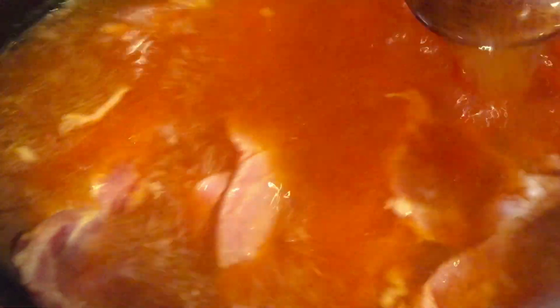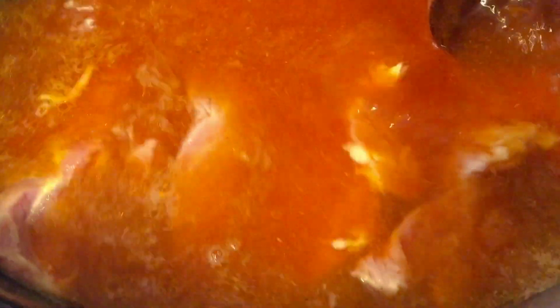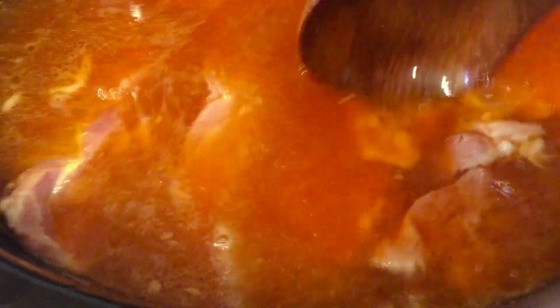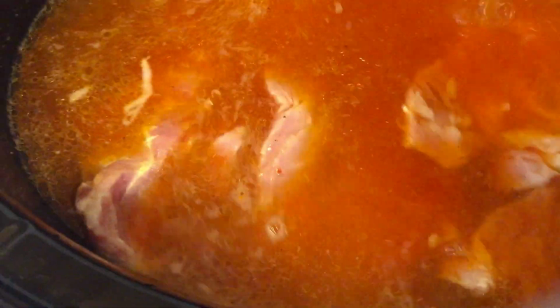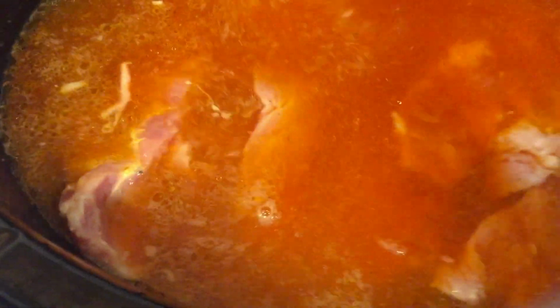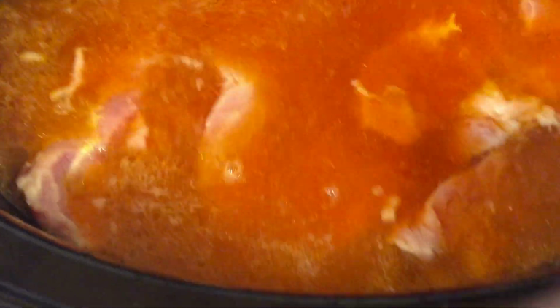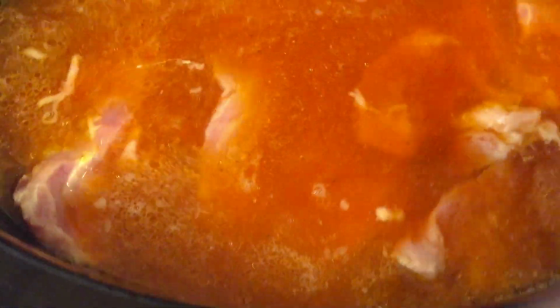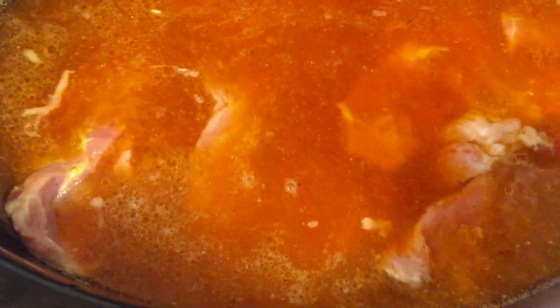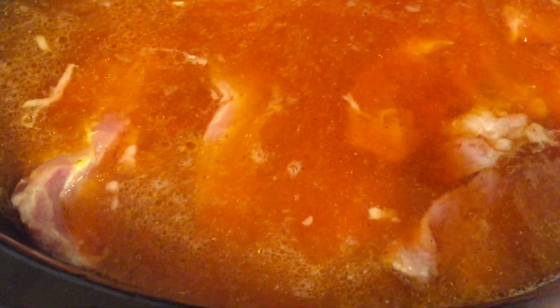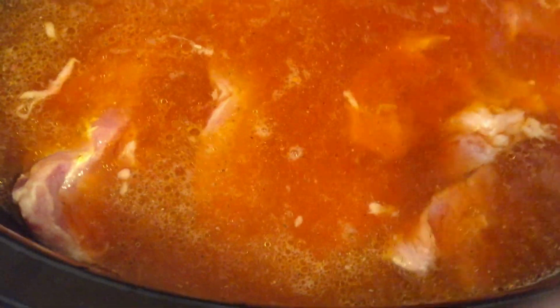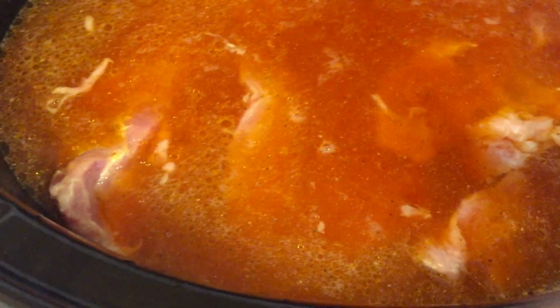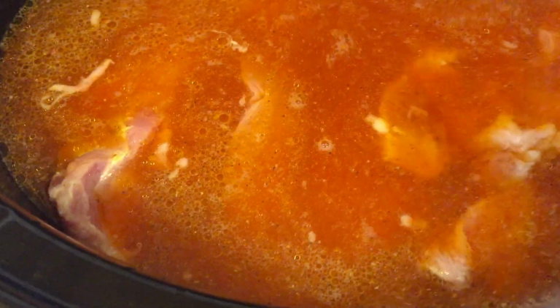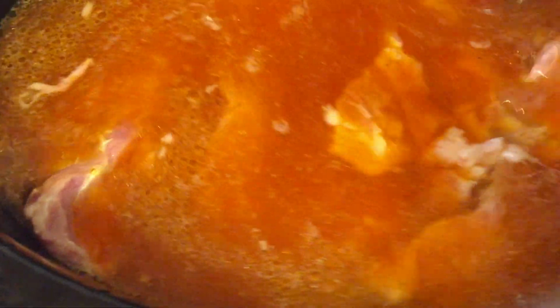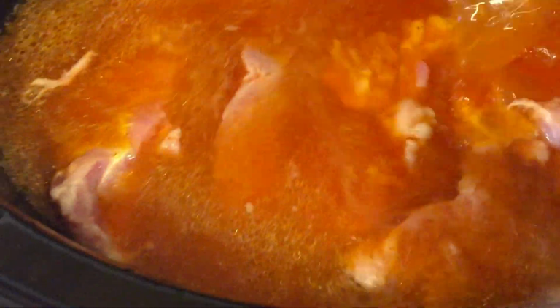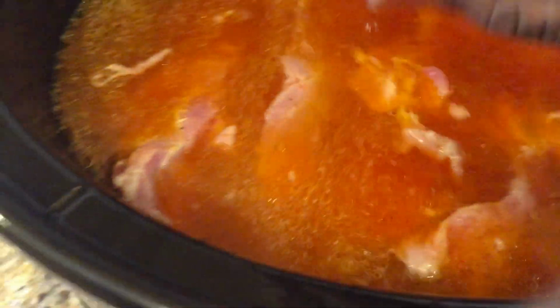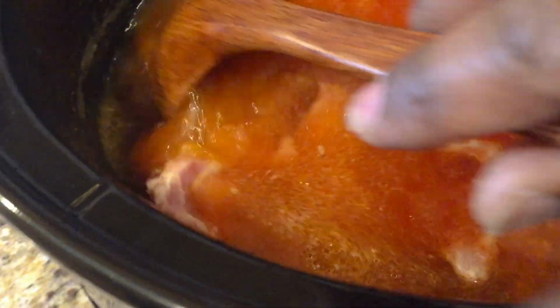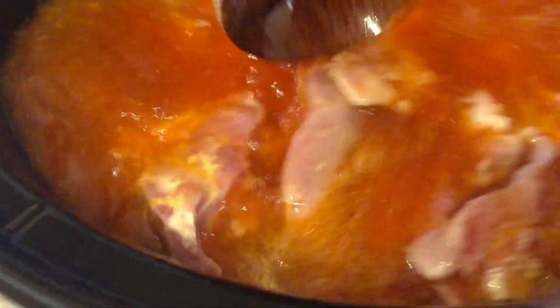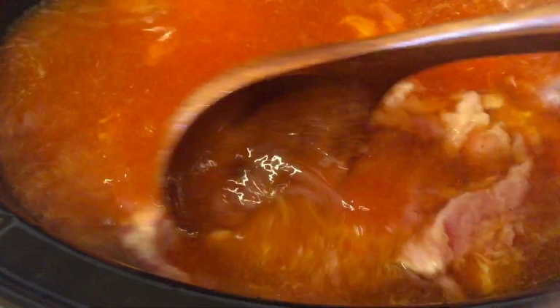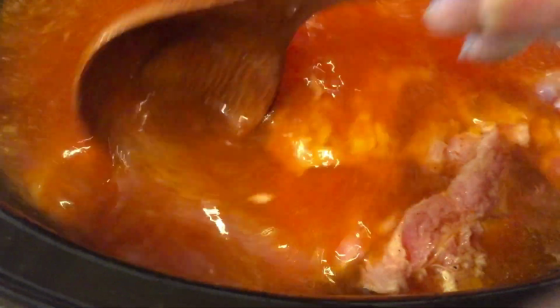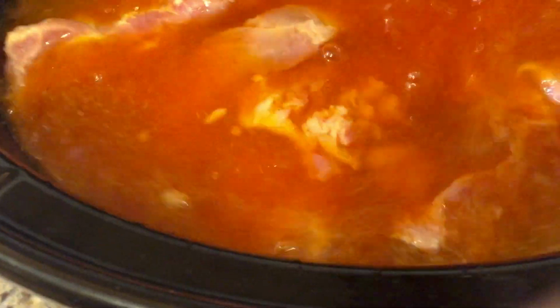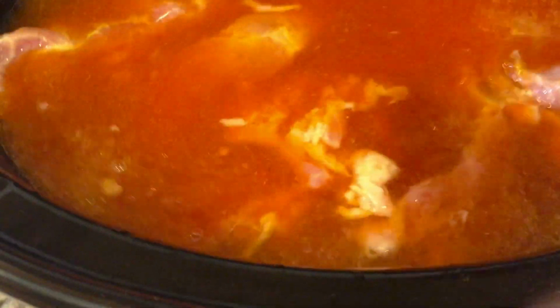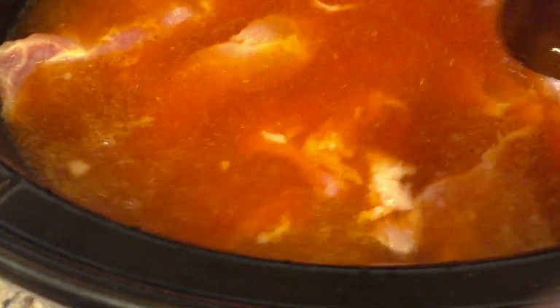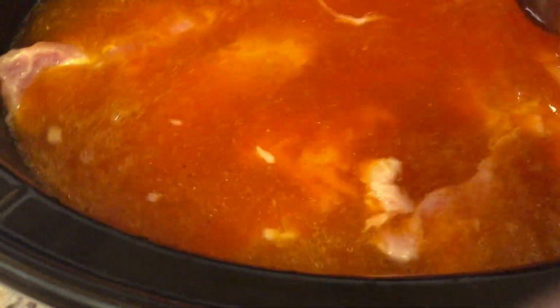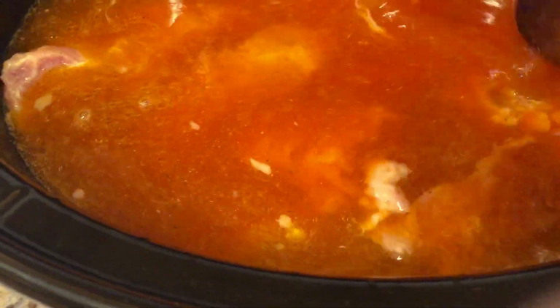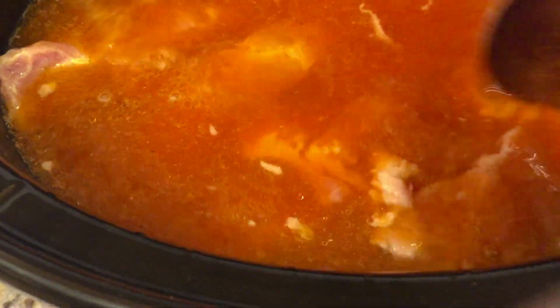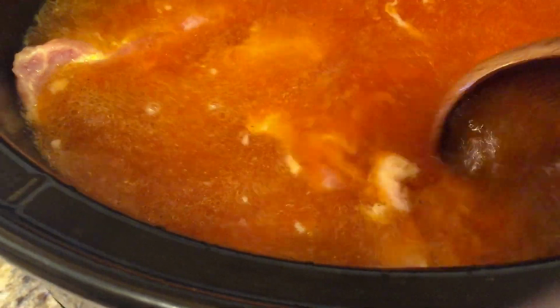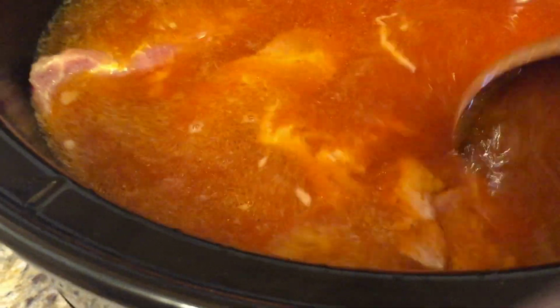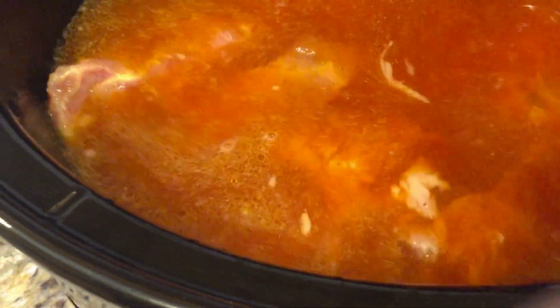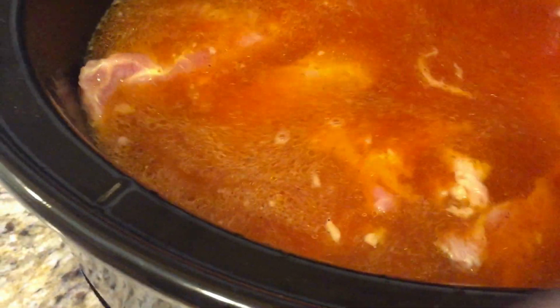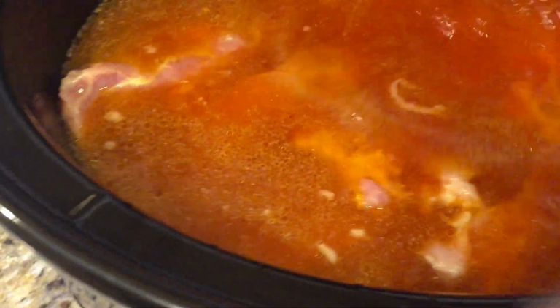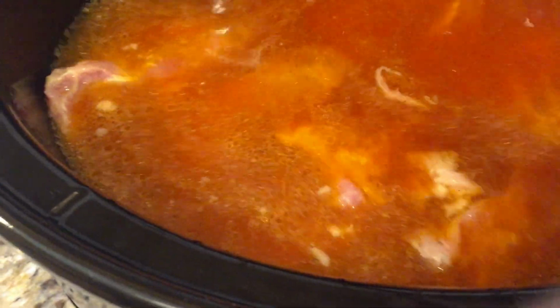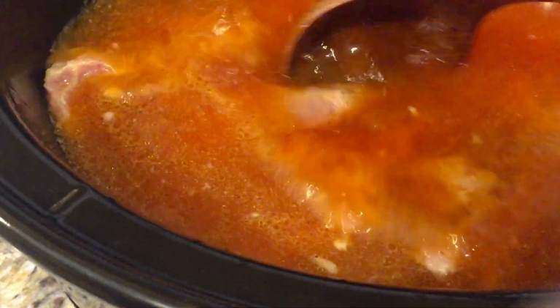And of course, you can always add more seasonings to taste once everything is getting cooked up real good.